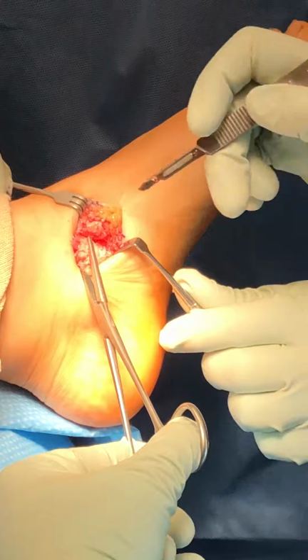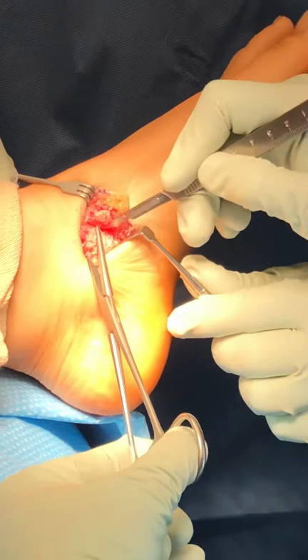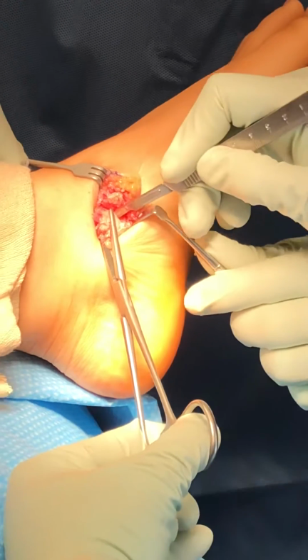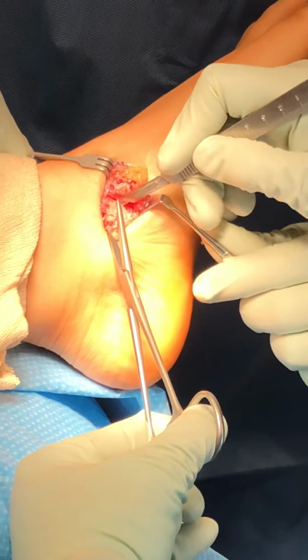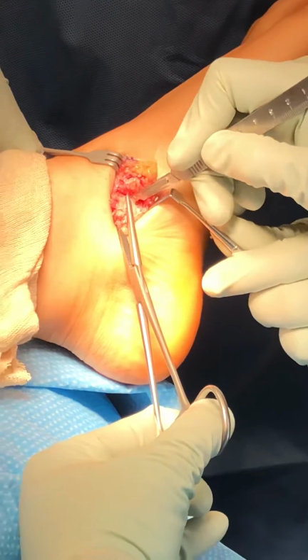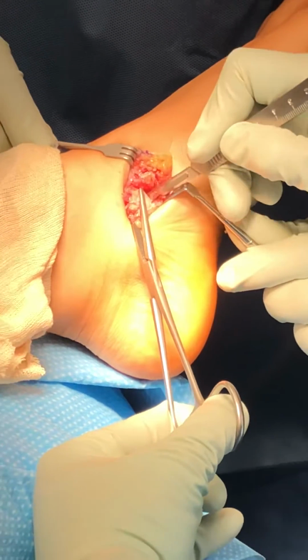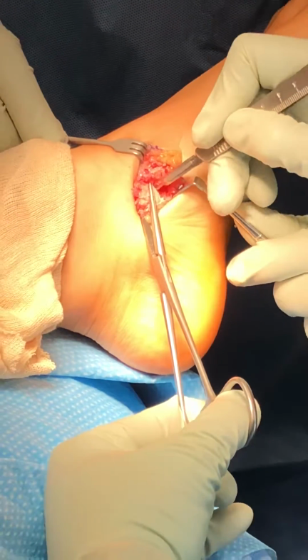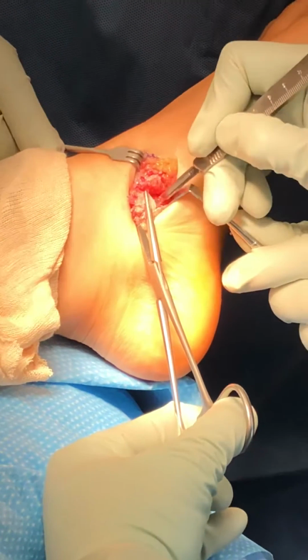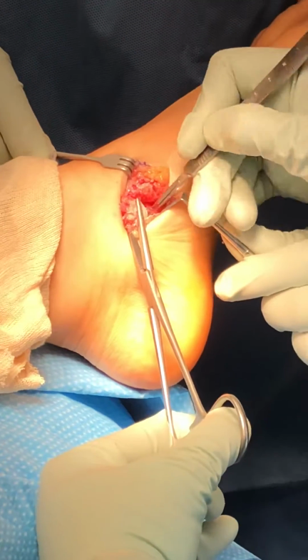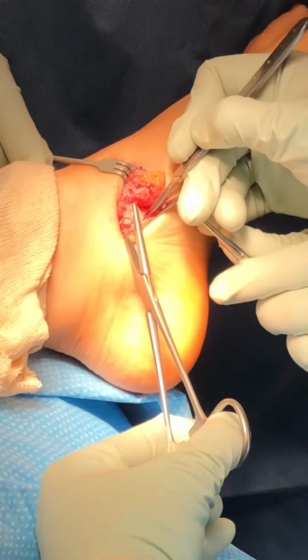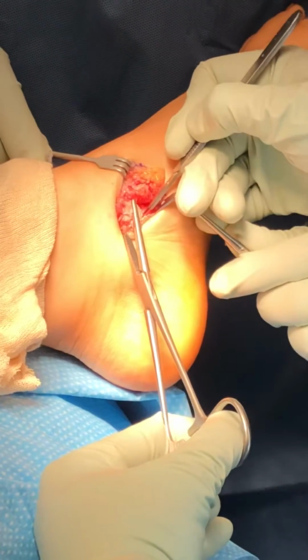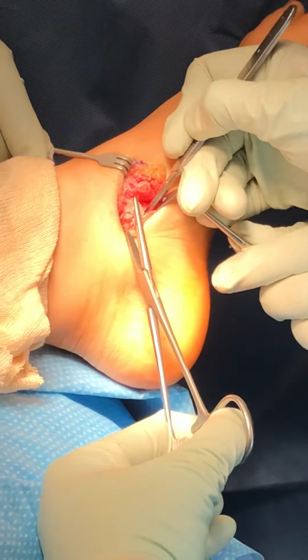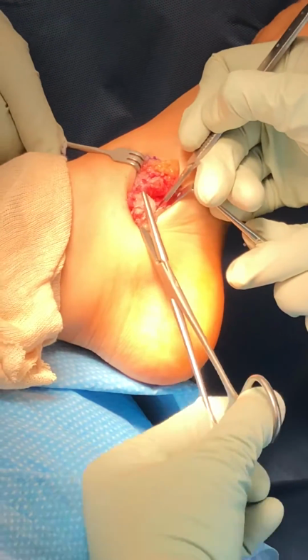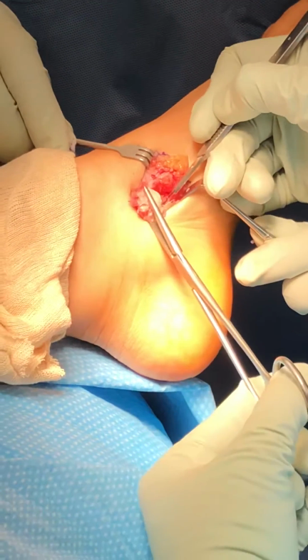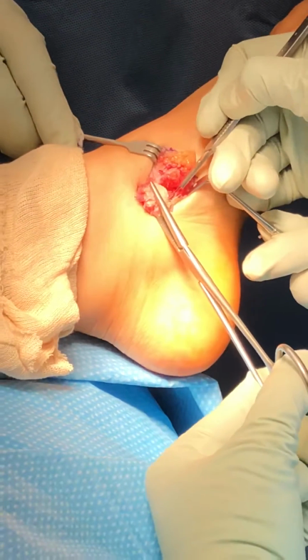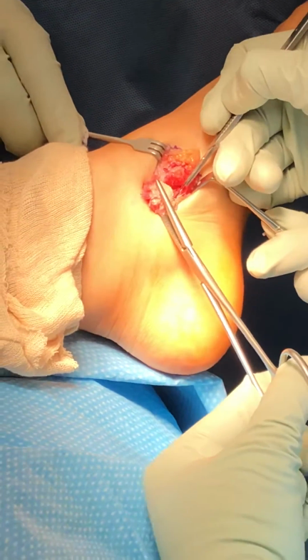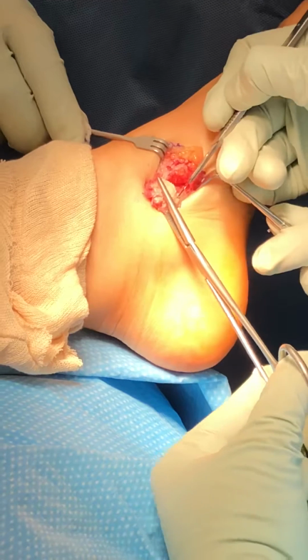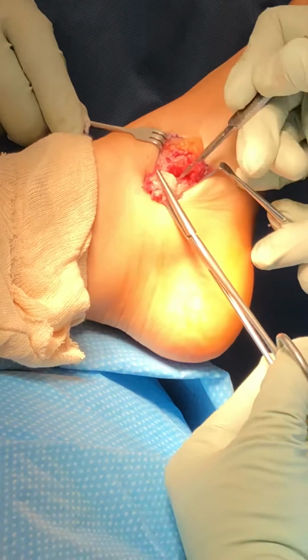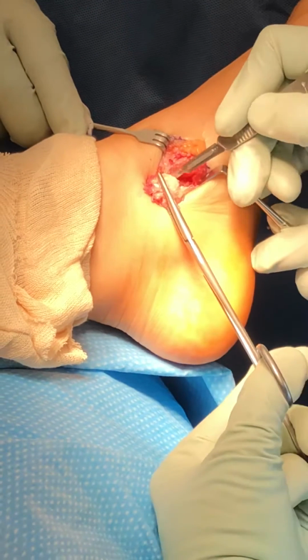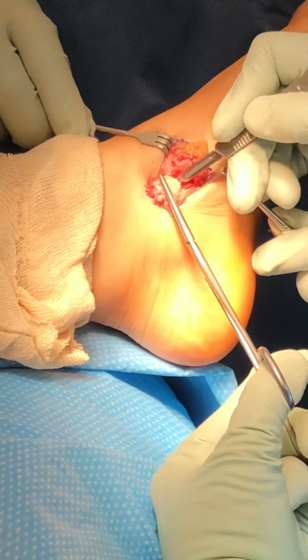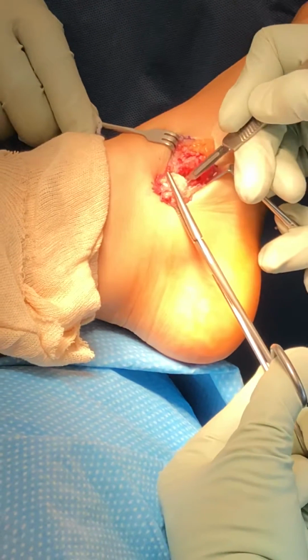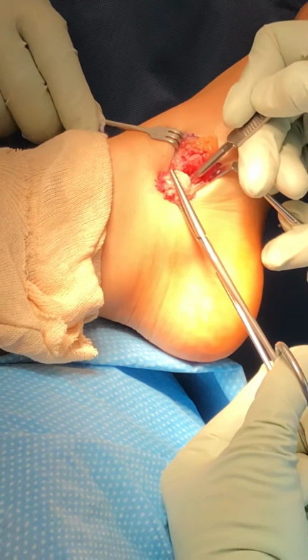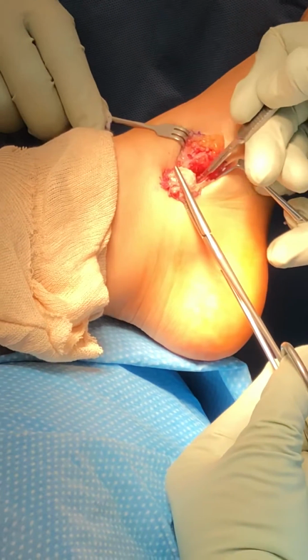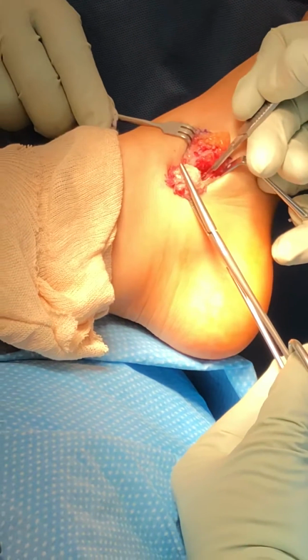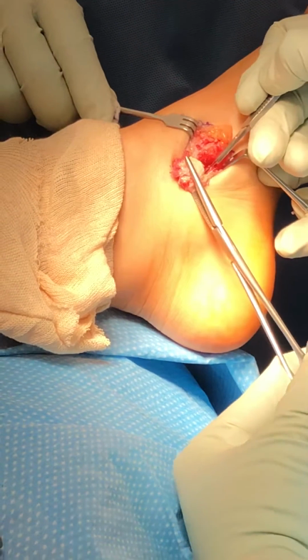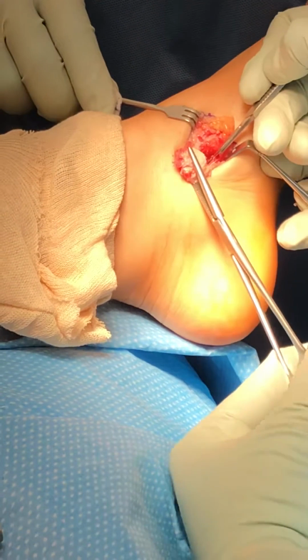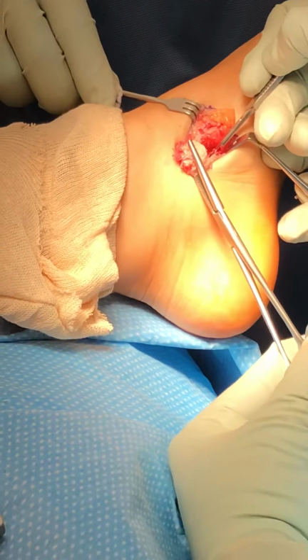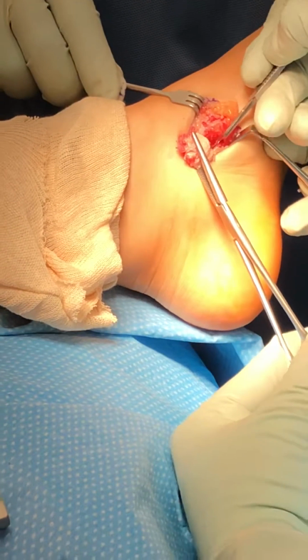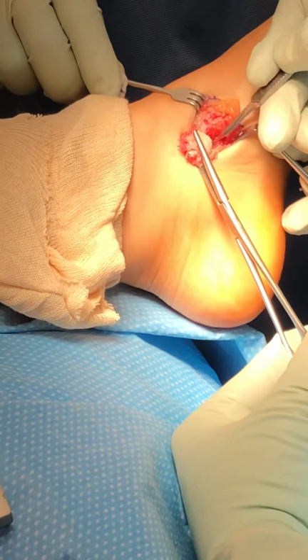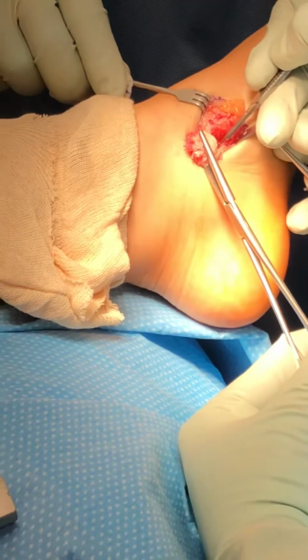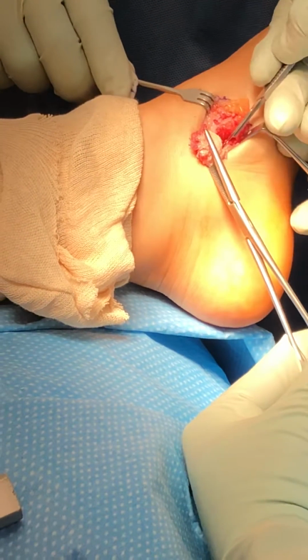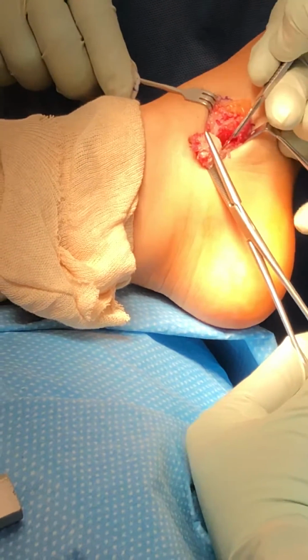Removing more of the soft tissue from the extra ossicle, circumscribing around the ossicle, freeing it from the tendon, leaving the tendon intact but separated from the bone.